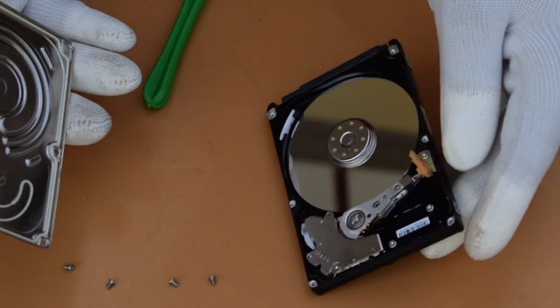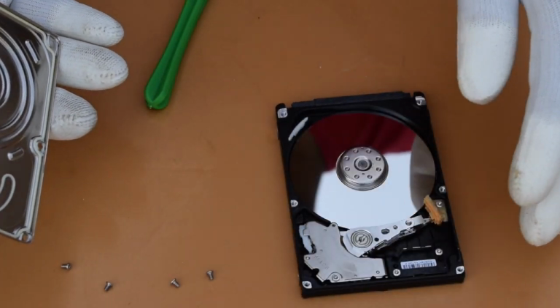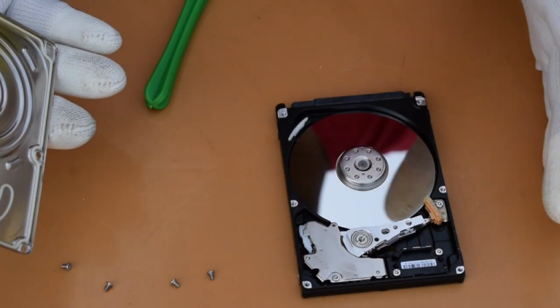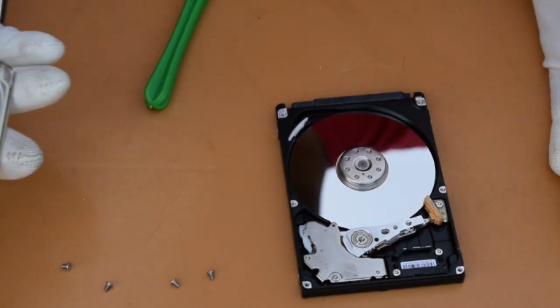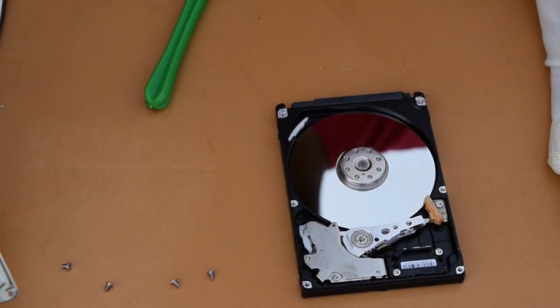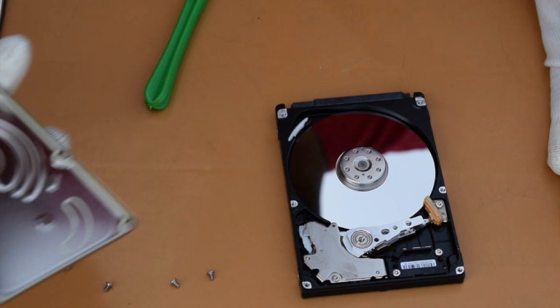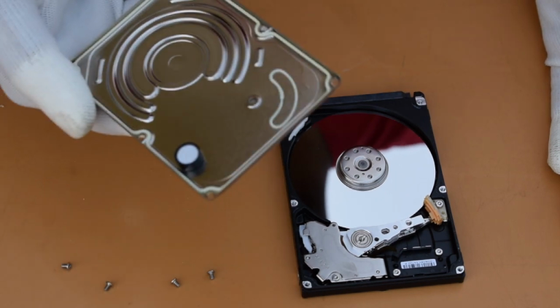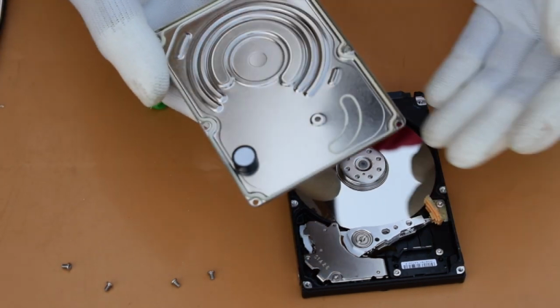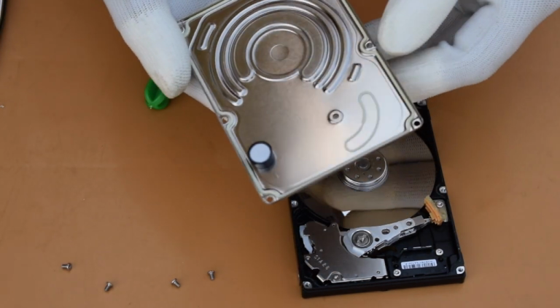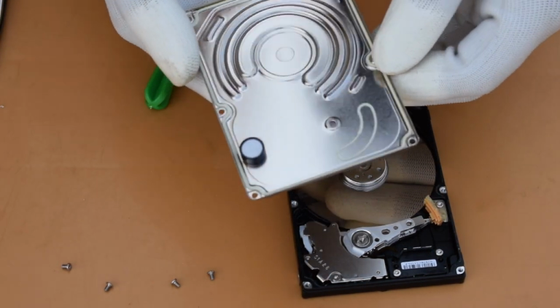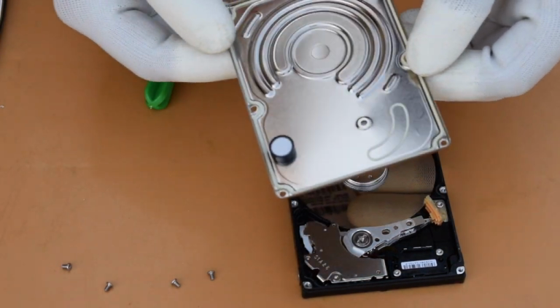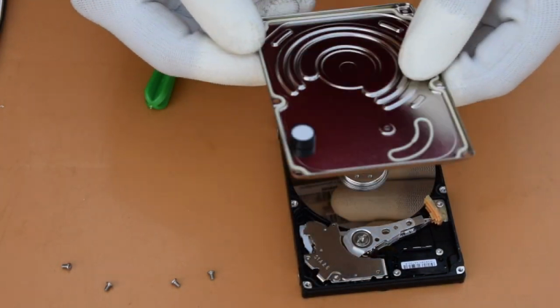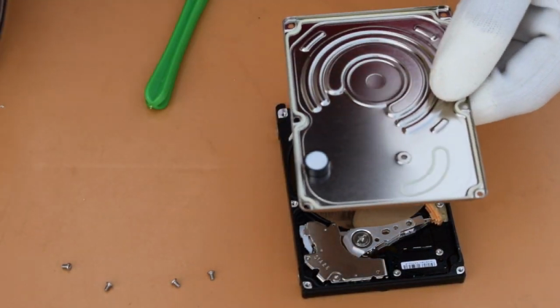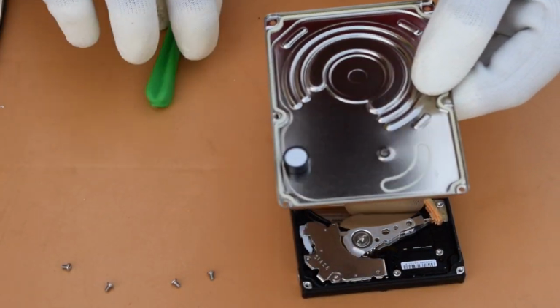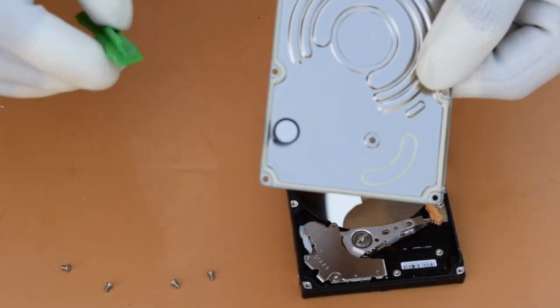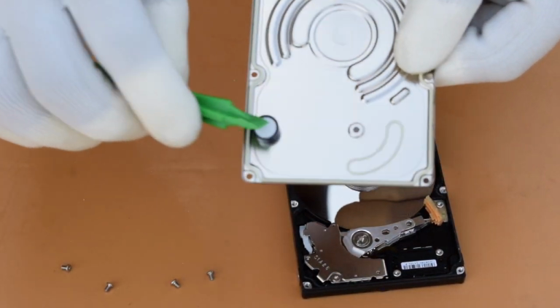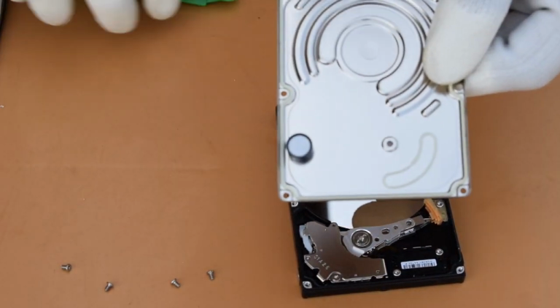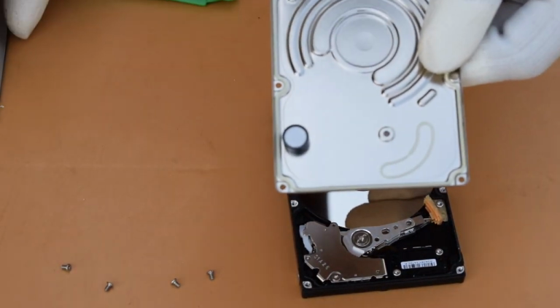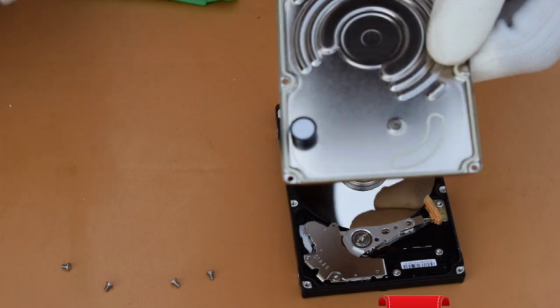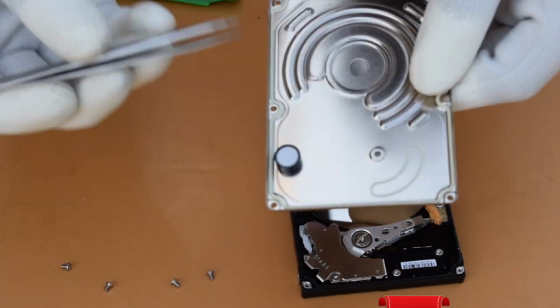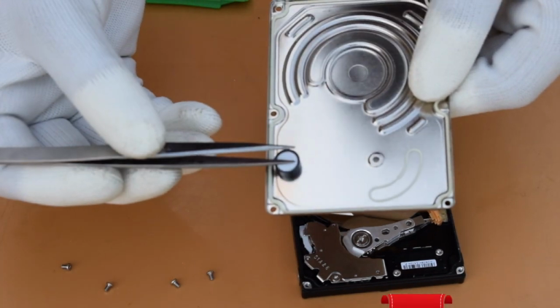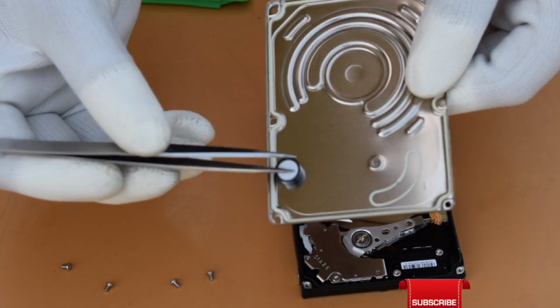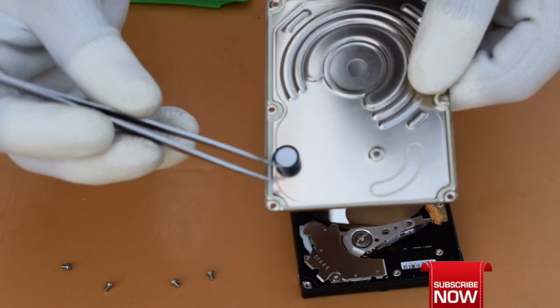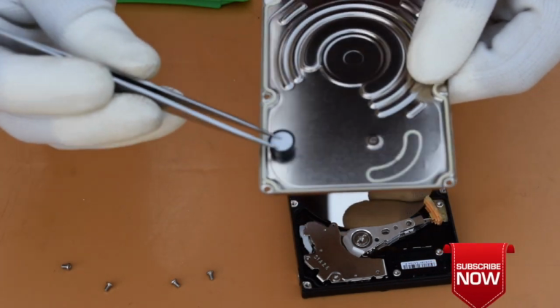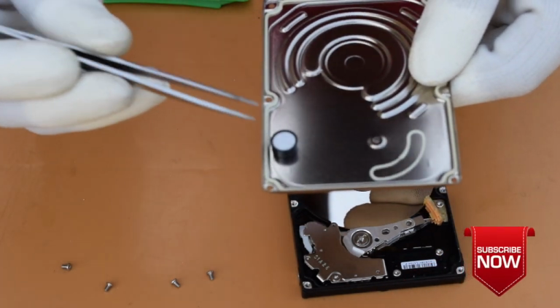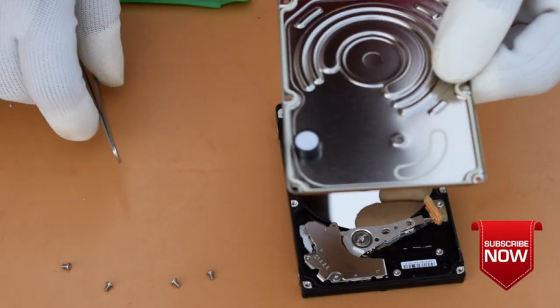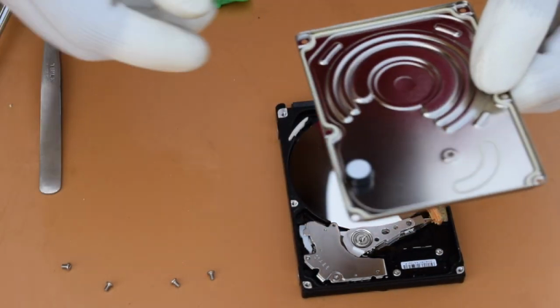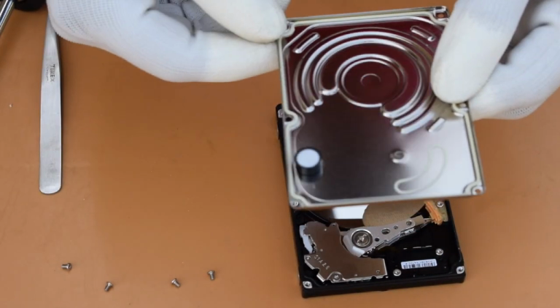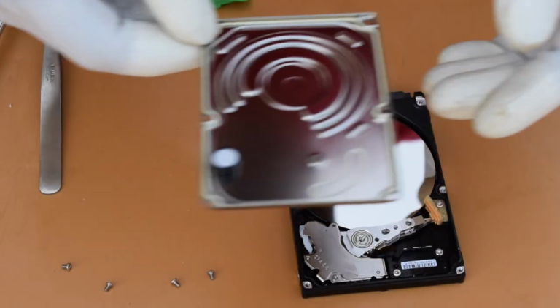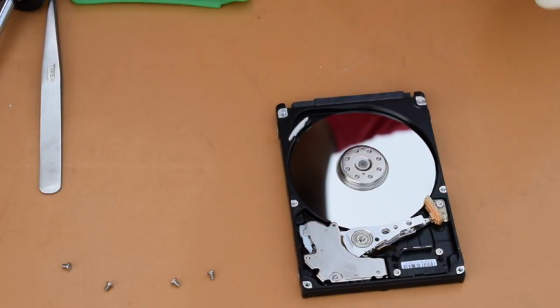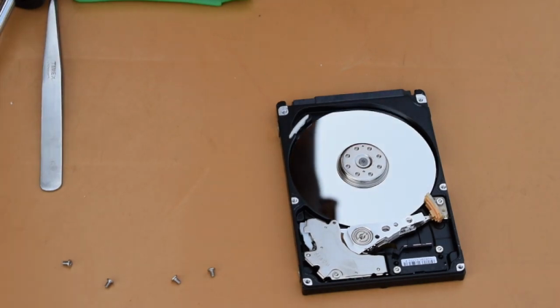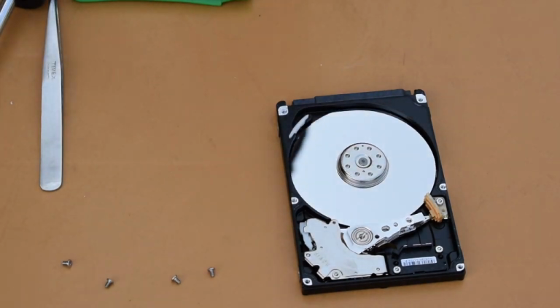Let's talk about the internal components. As I mentioned, there is a gasket, and there is also a small magnet inside. Now let's talk about the other internal components.